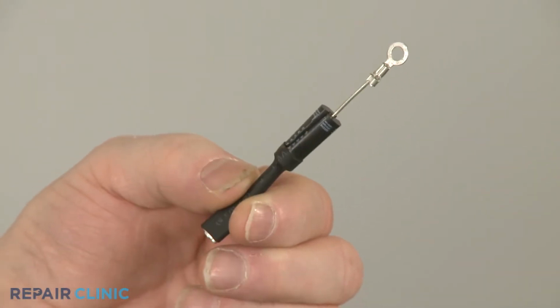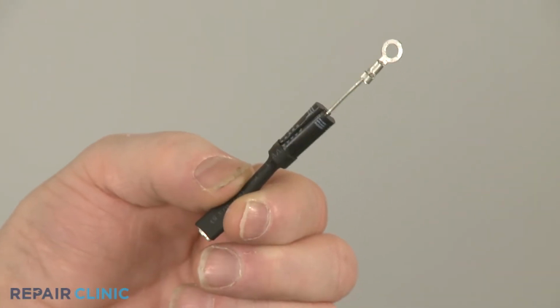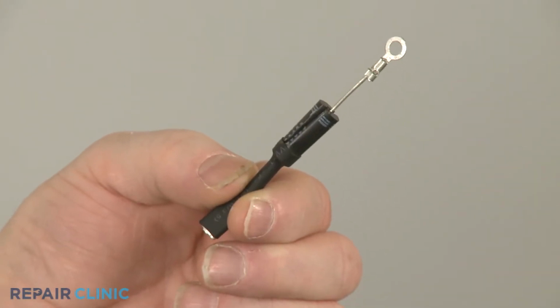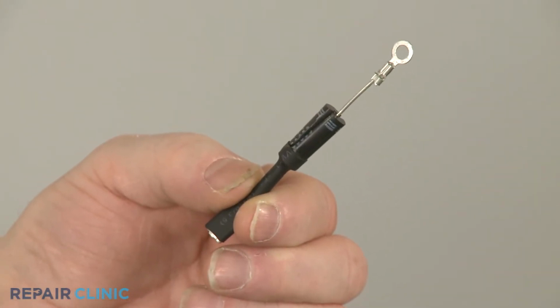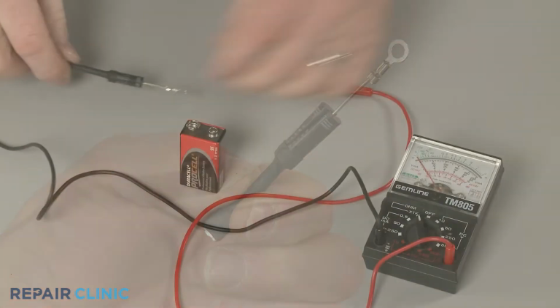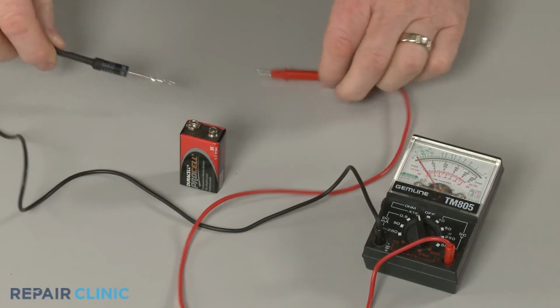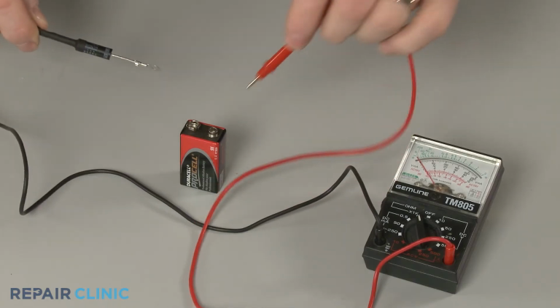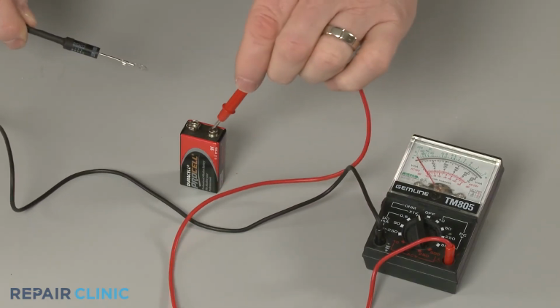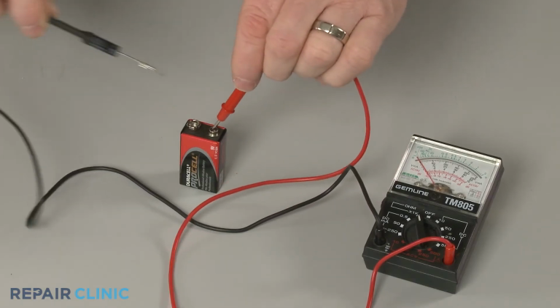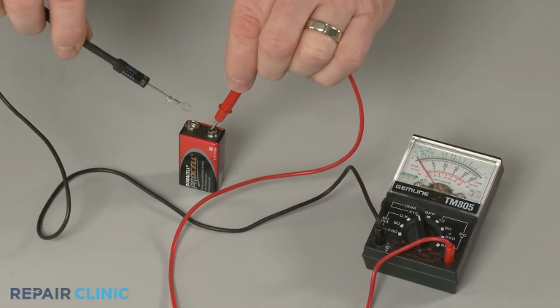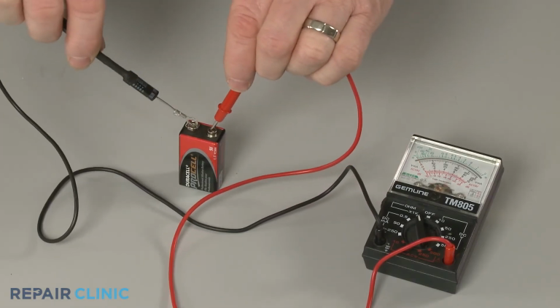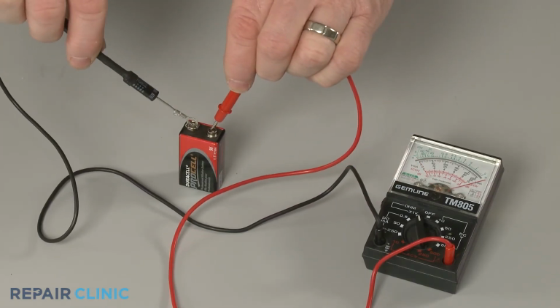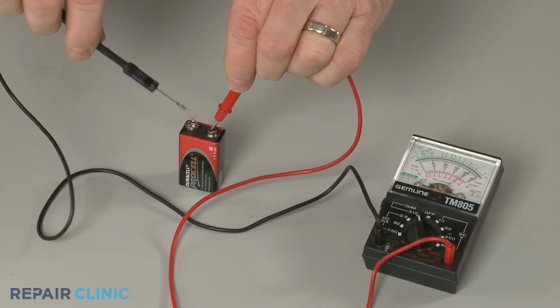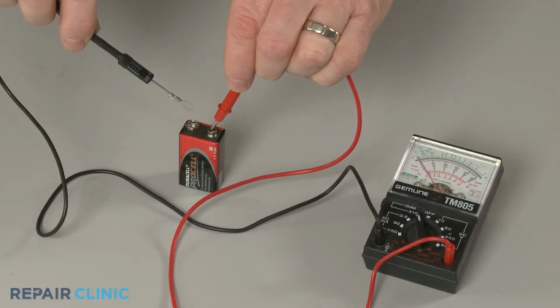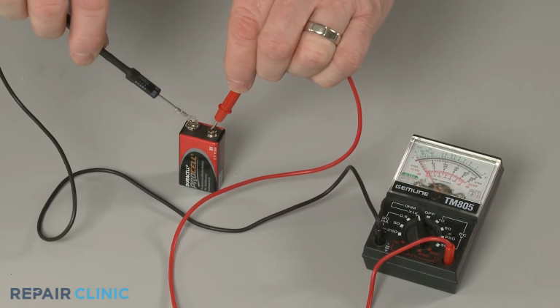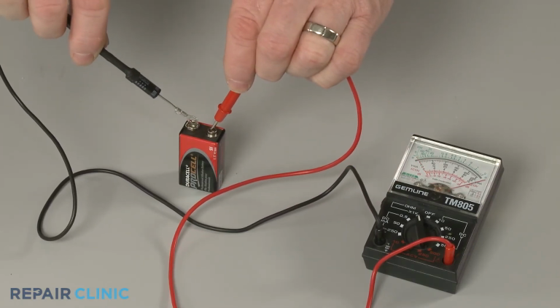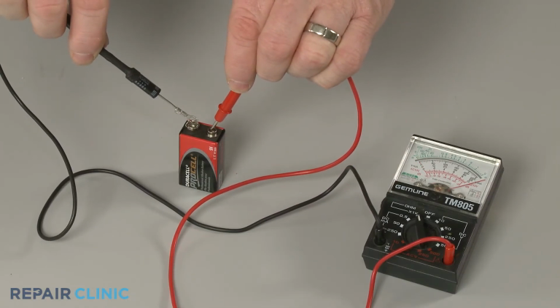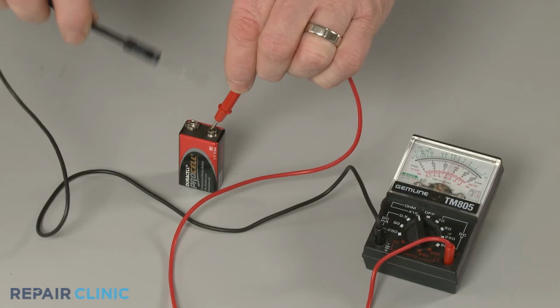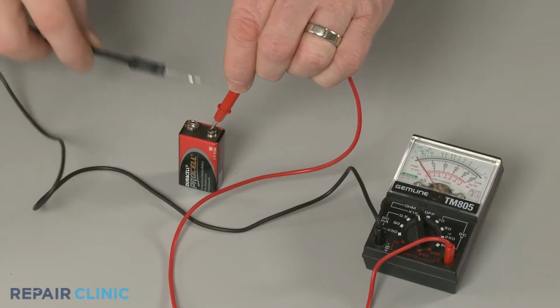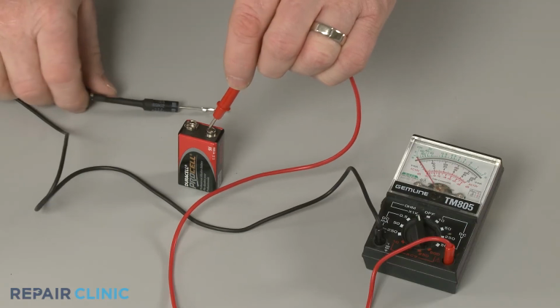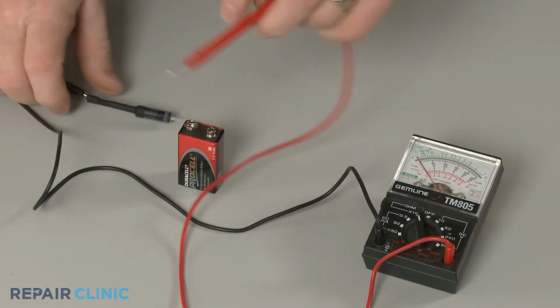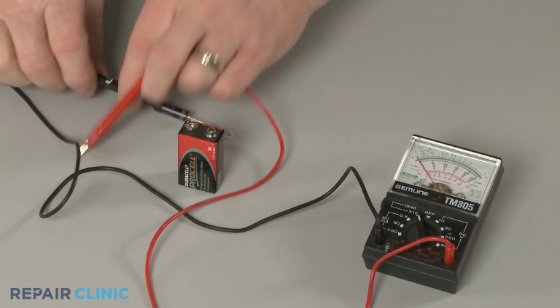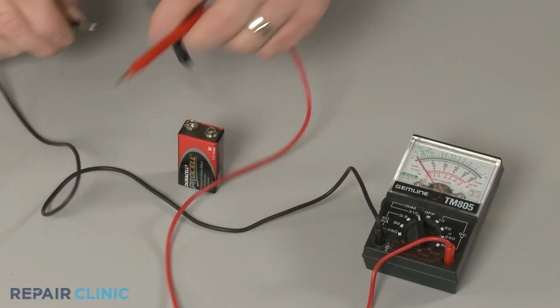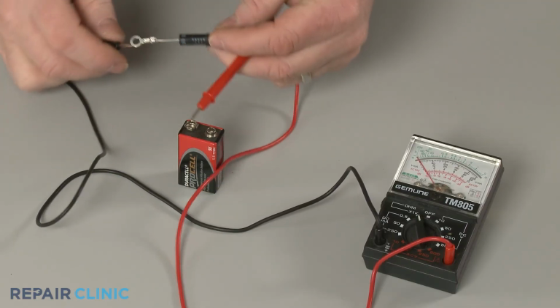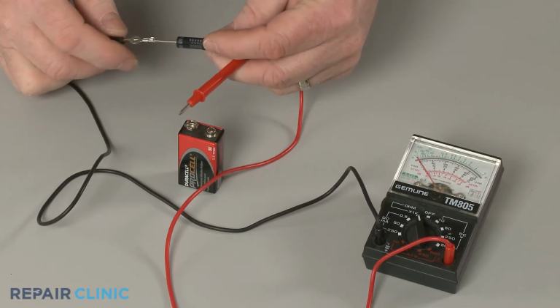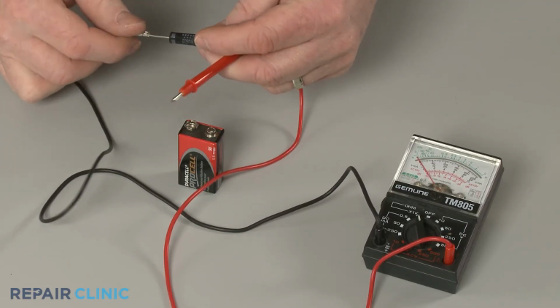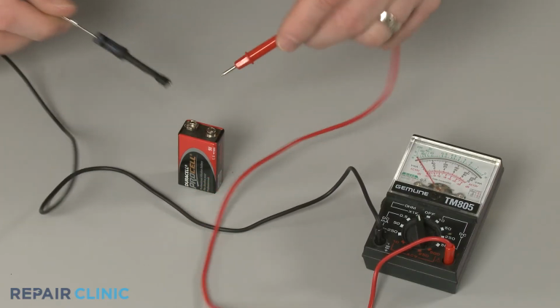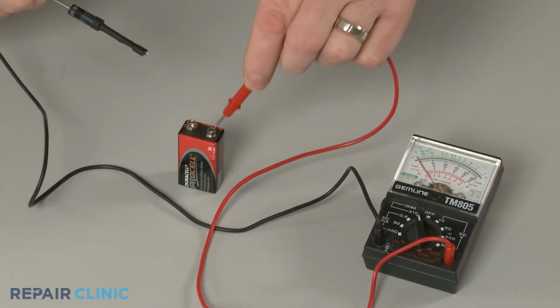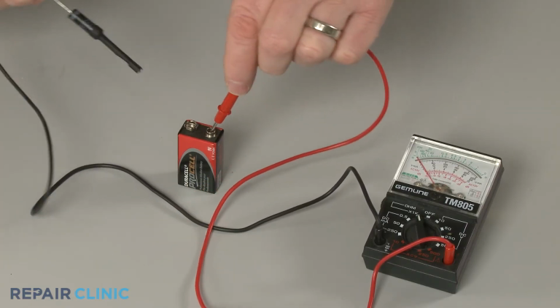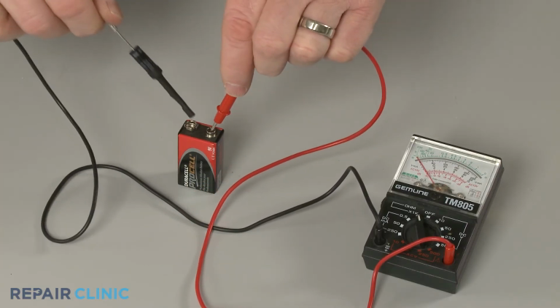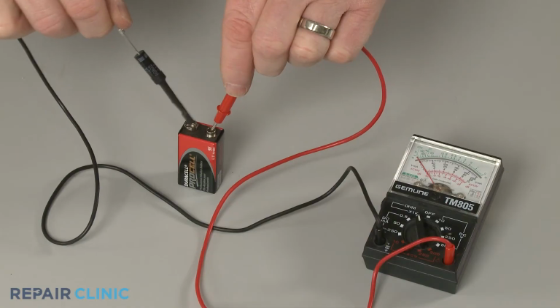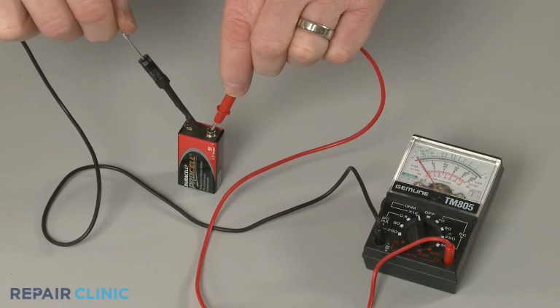You can also test the diode with a multimeter and a 9-volt battery to determine if the diode has continuity — a continuous electrical path present in the part. The diode should only show continuity in one direction.